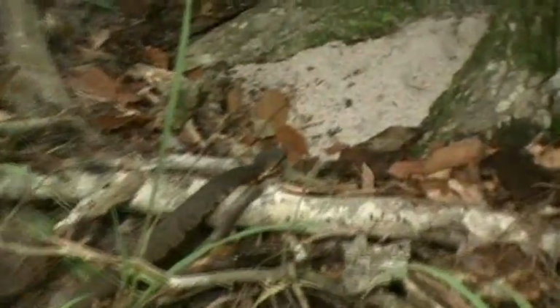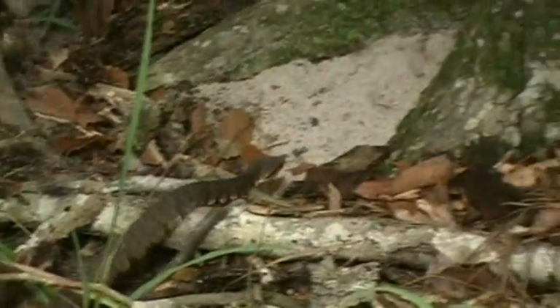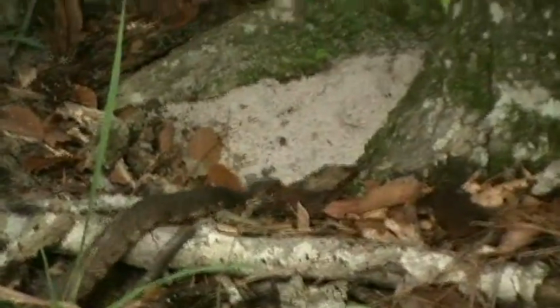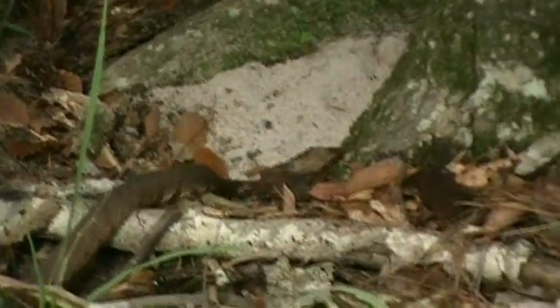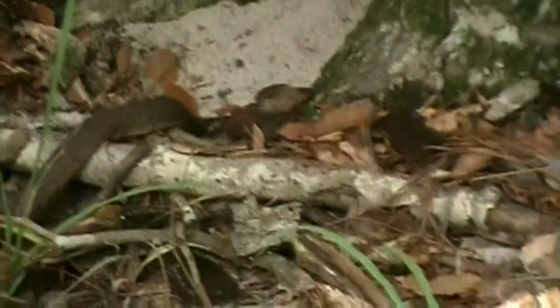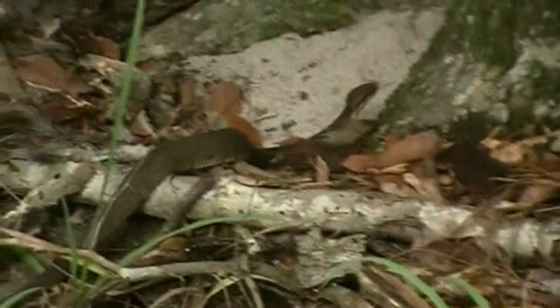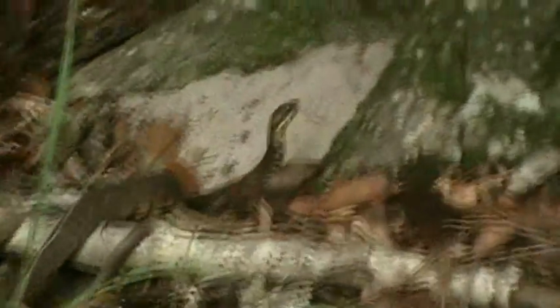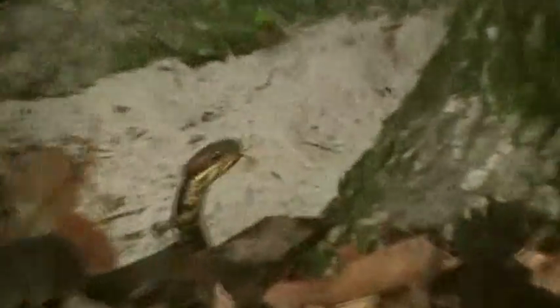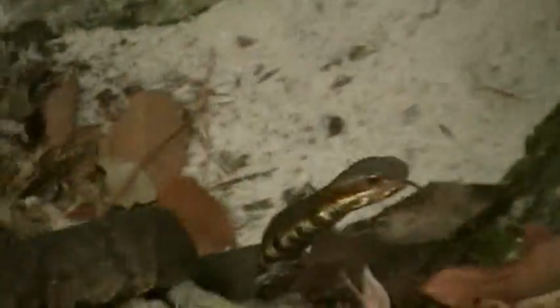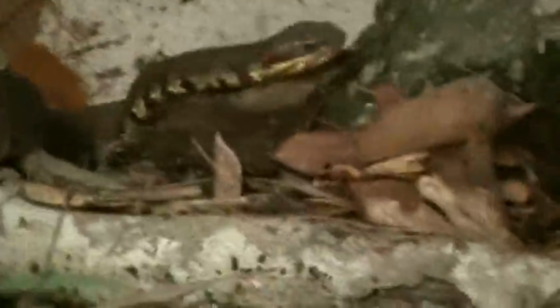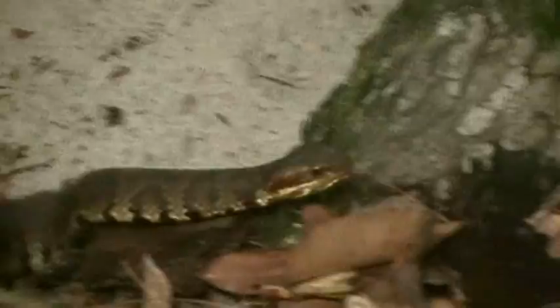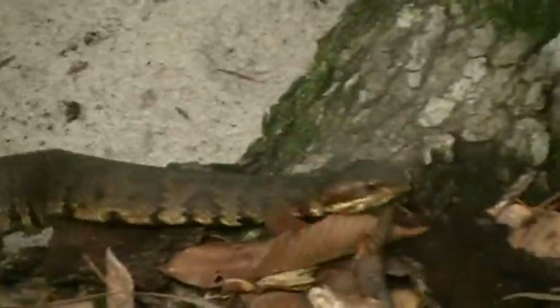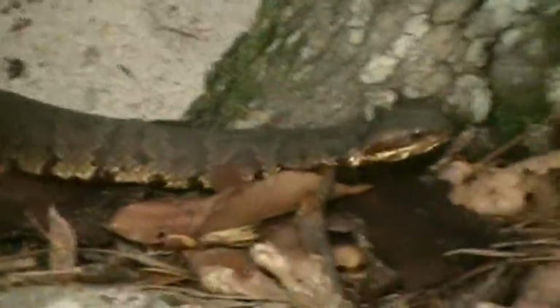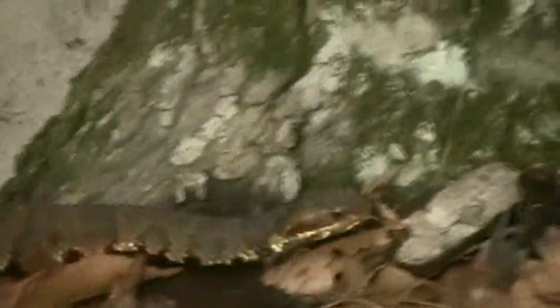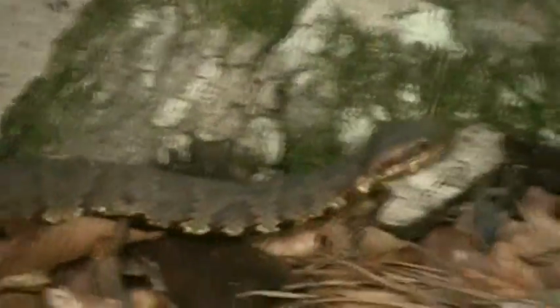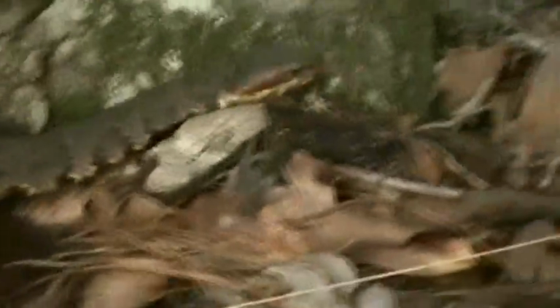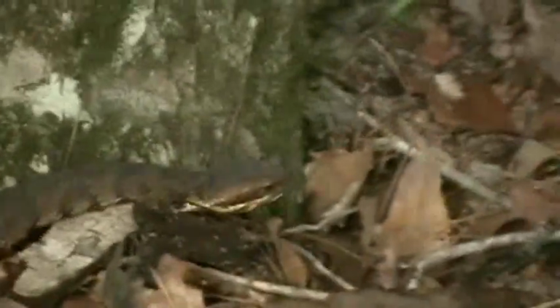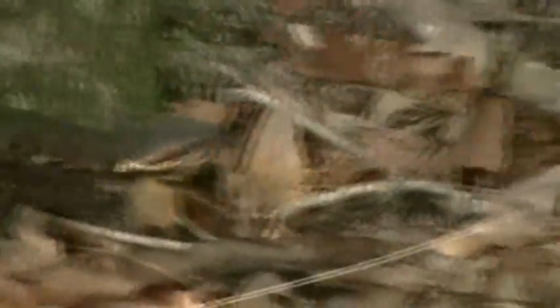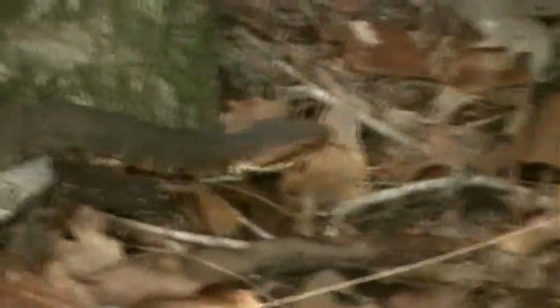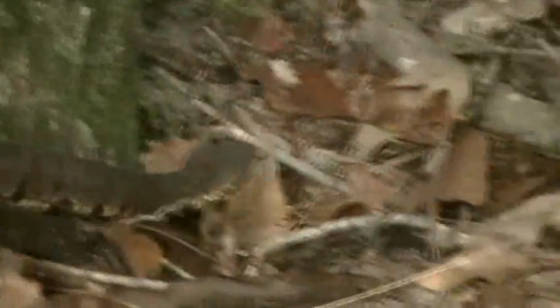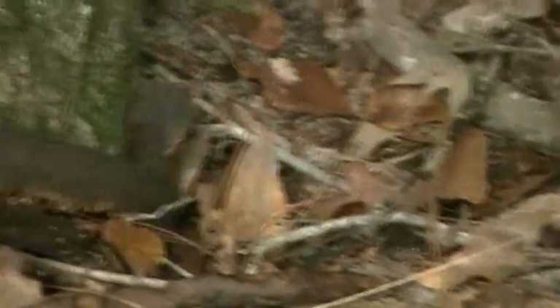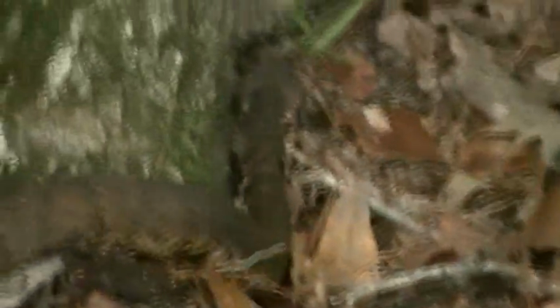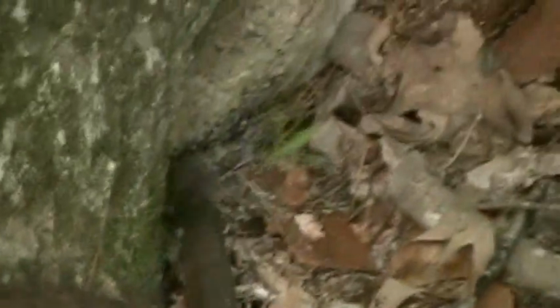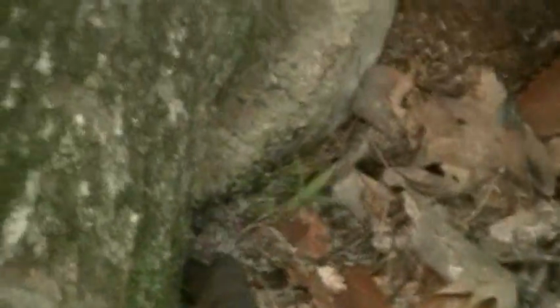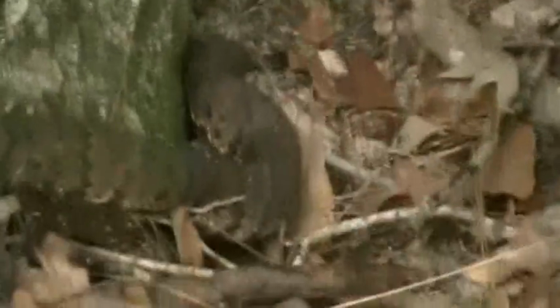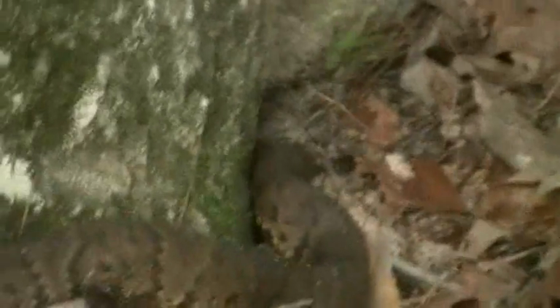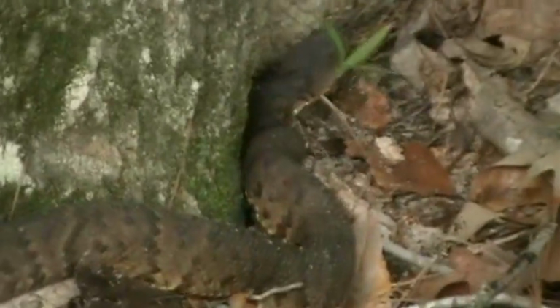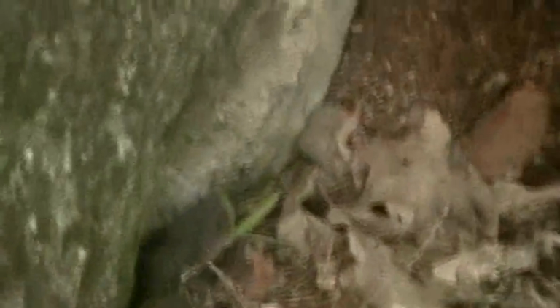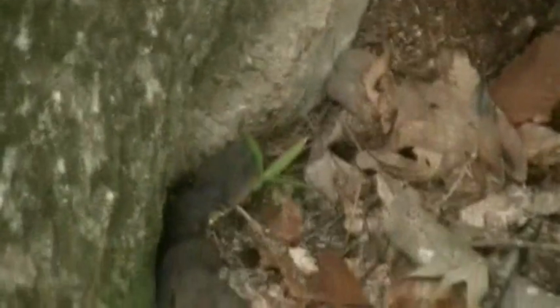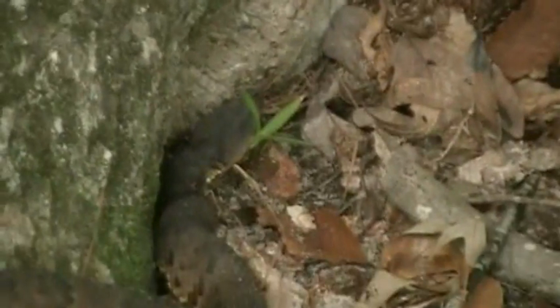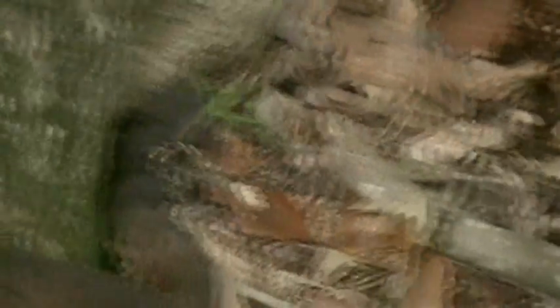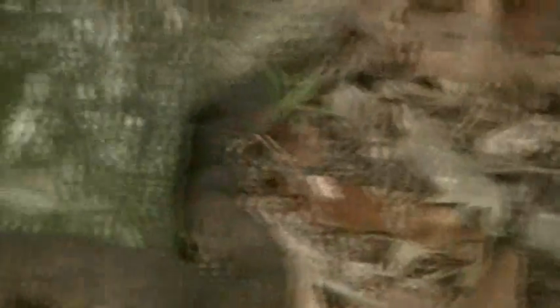Alright guys, what kind of snake is that? And what's the first aid treatment for its bite? Staying away from it? Yeah, we're keeping our distance. It's looking for a hole to go into.